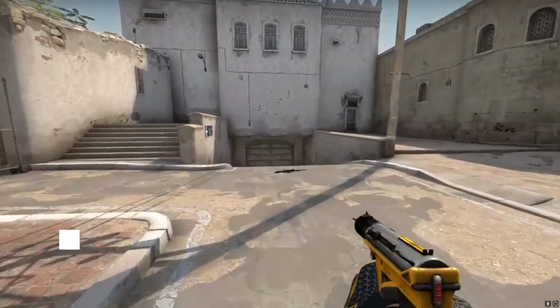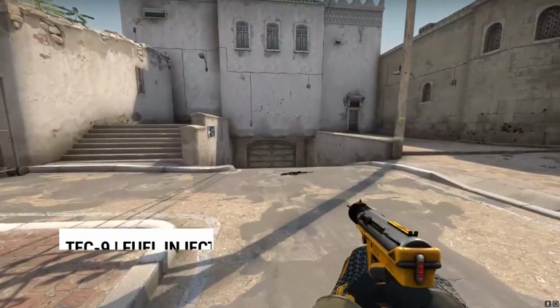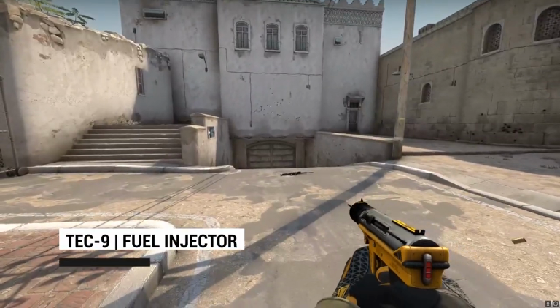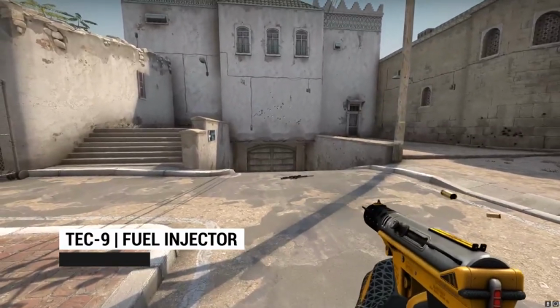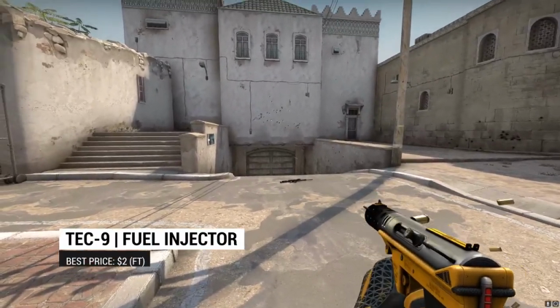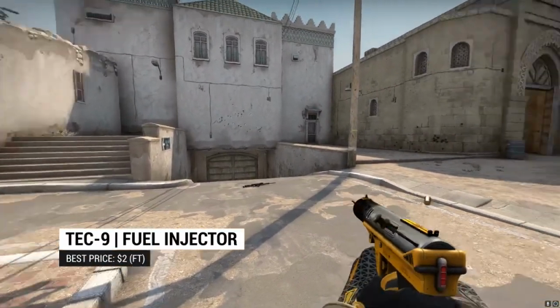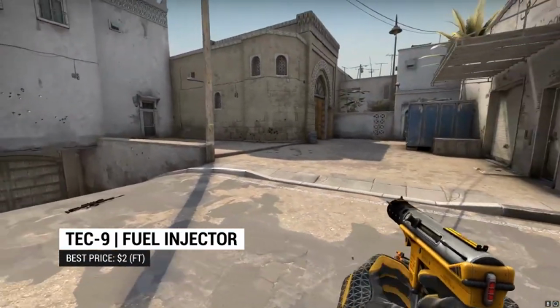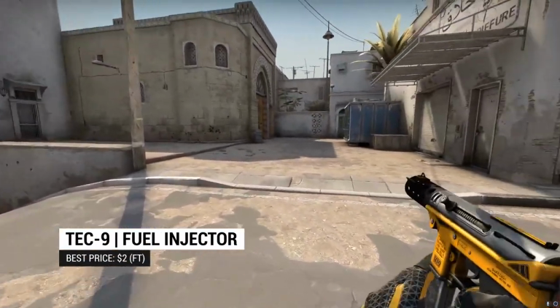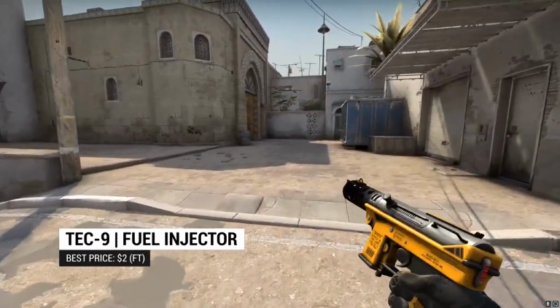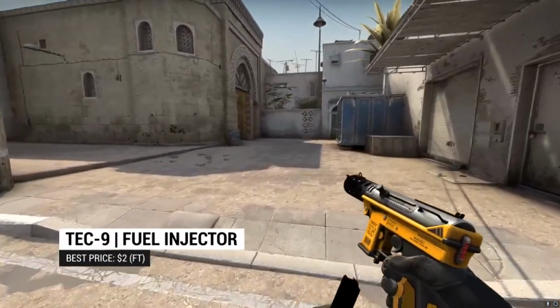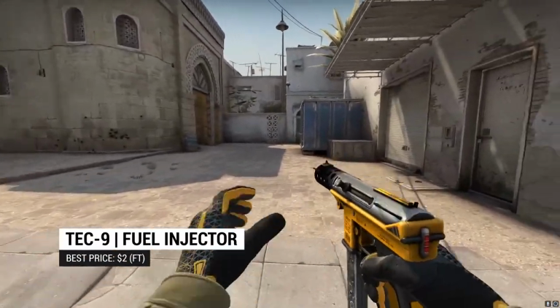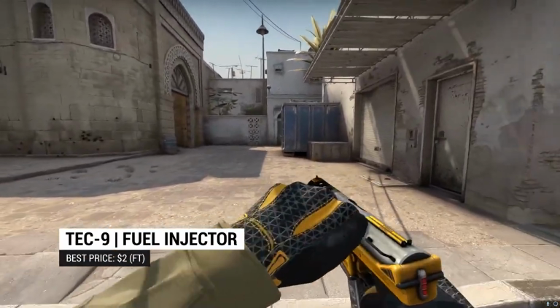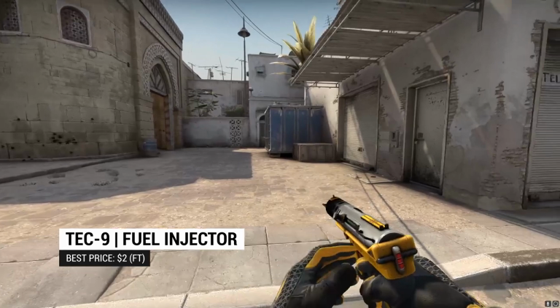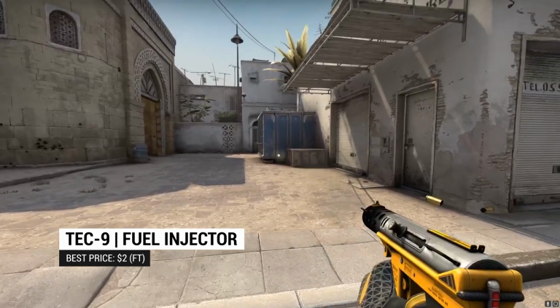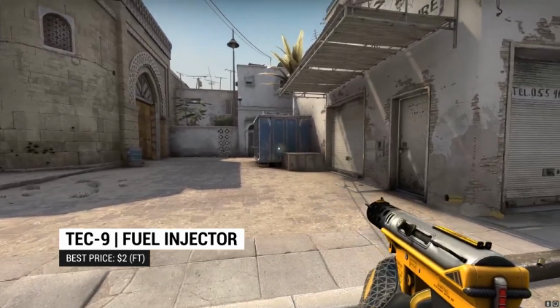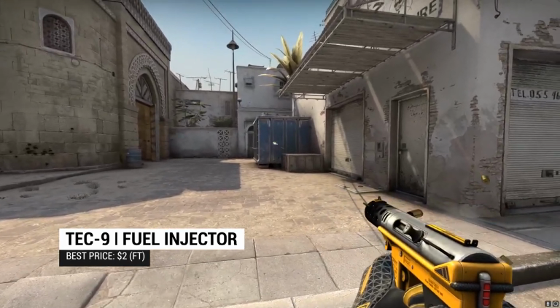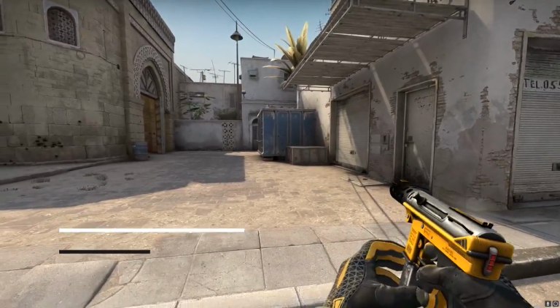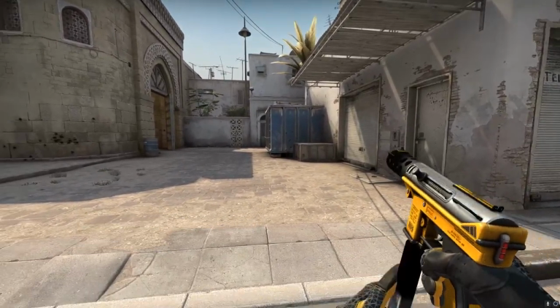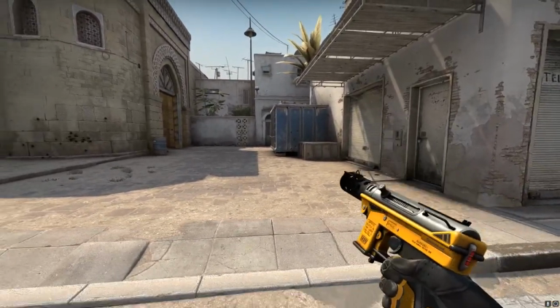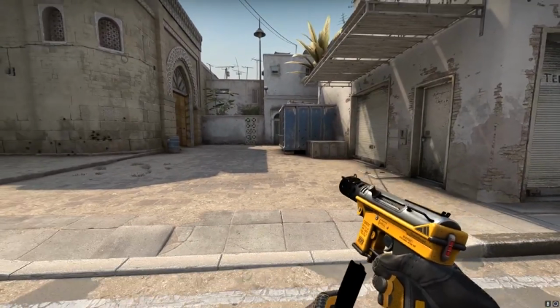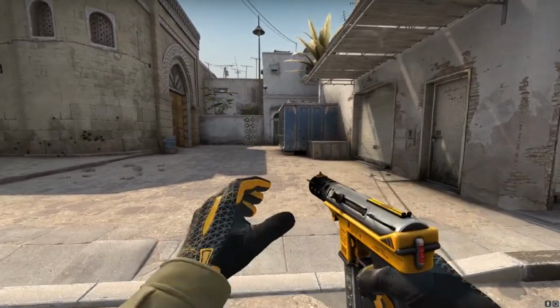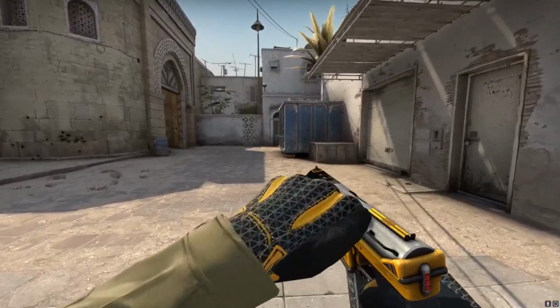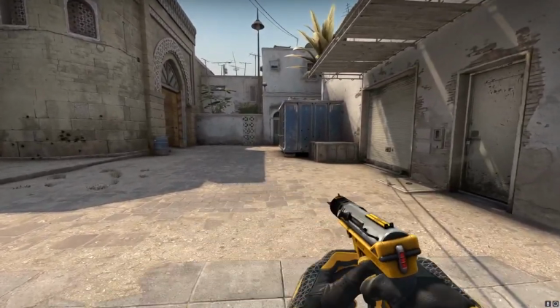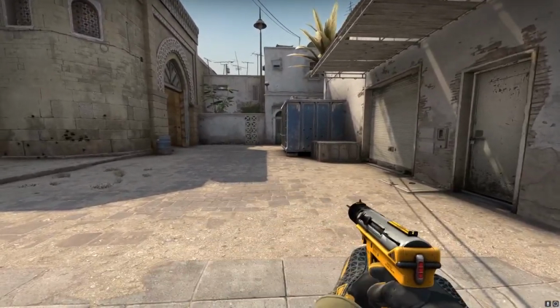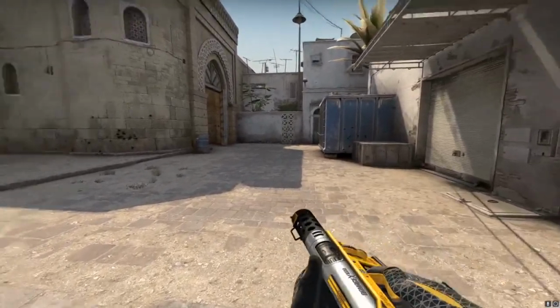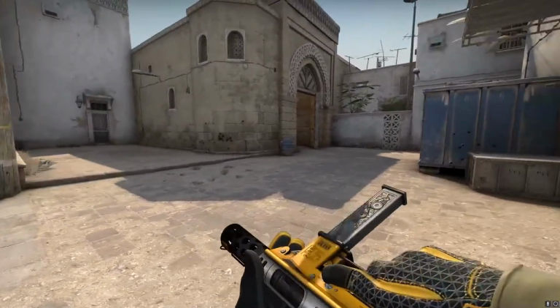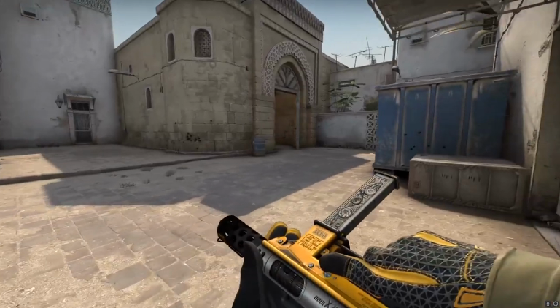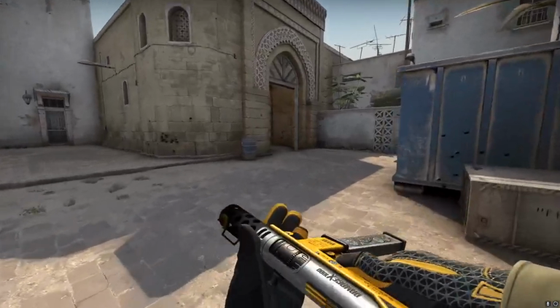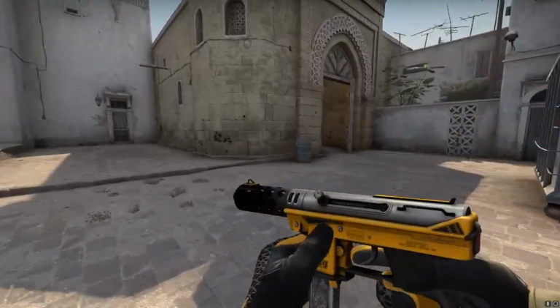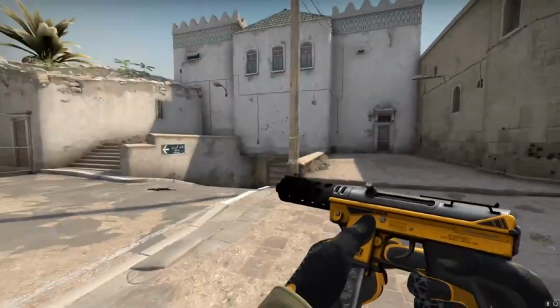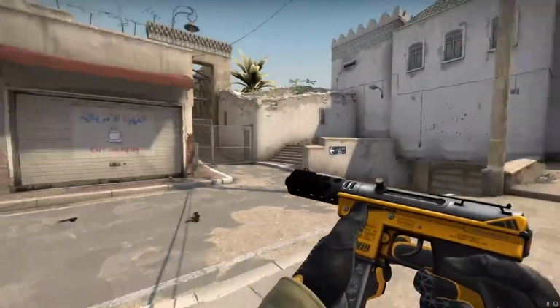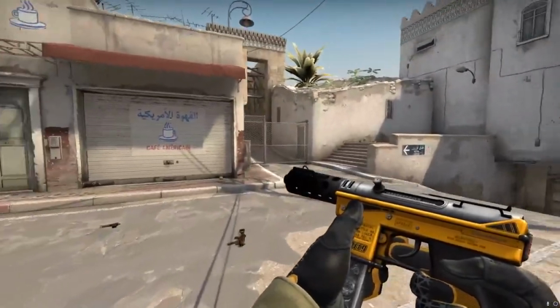However, if you prefer the Tec-9, we suggest the Fuel Injector. The Fuel Injector isn't a perfect fit with the Tiger Tooth, but hey, if you wanted that, you could just switch to a CZ. However, if you want to go full Tec-9, the Fuel Injector is still a great choice — it fits our color palette, not quite to a T, but almost.